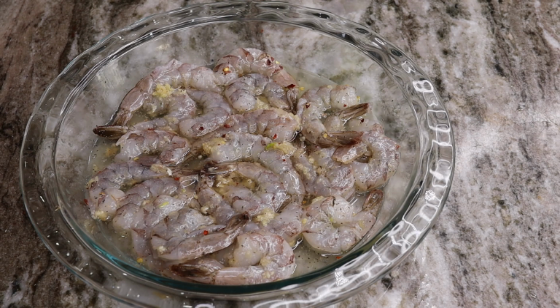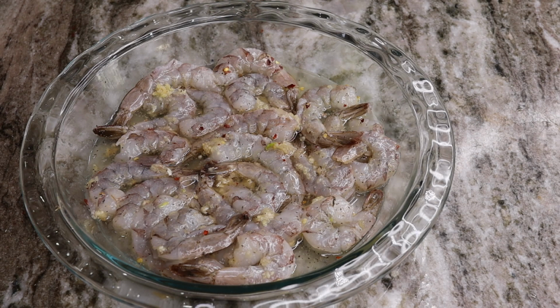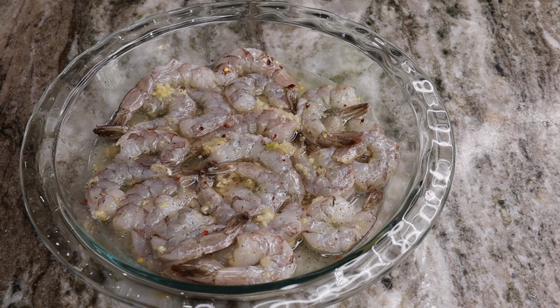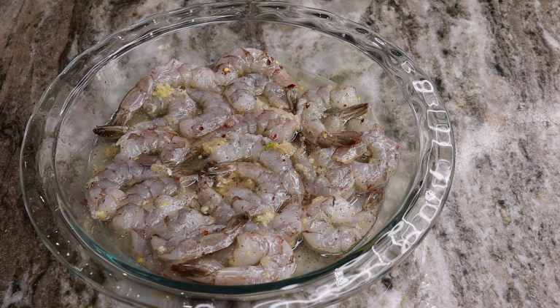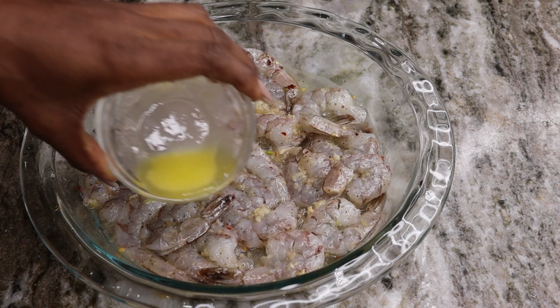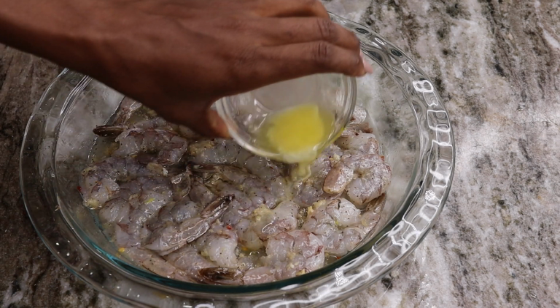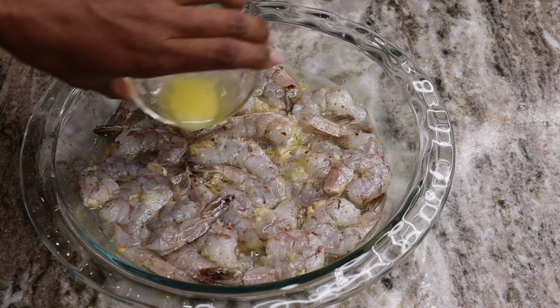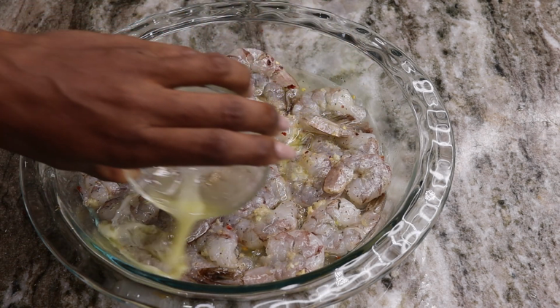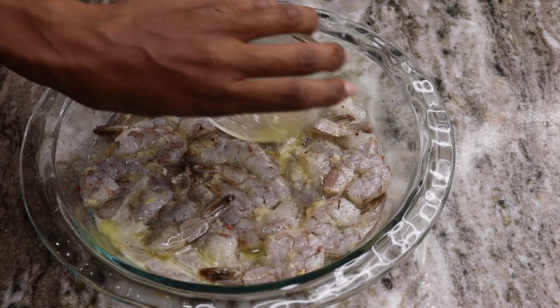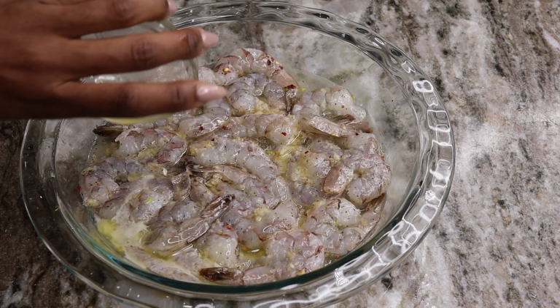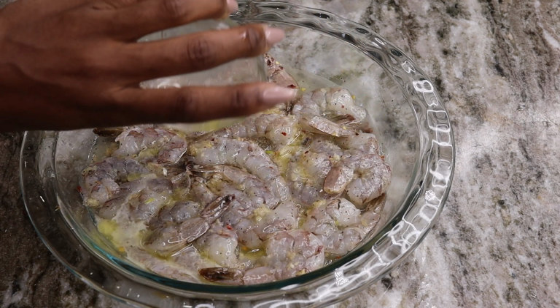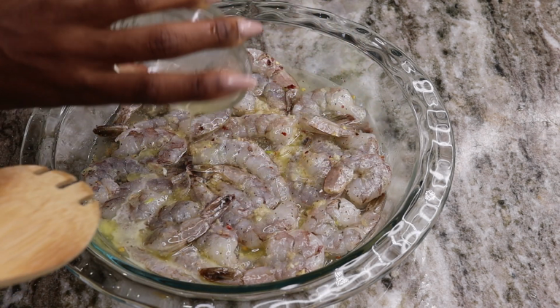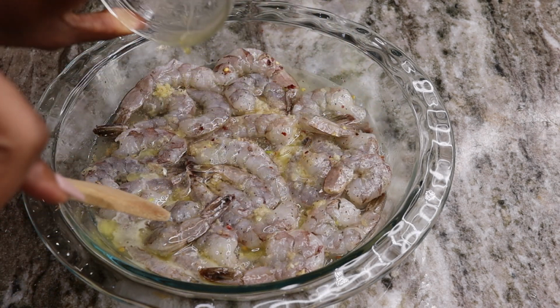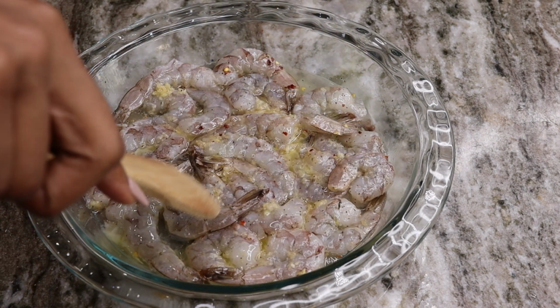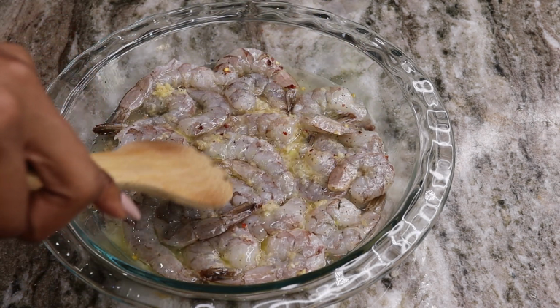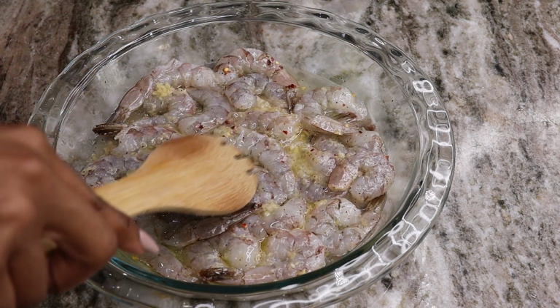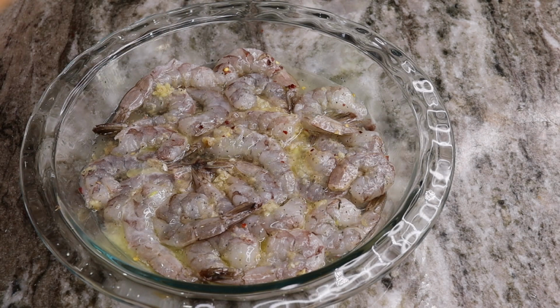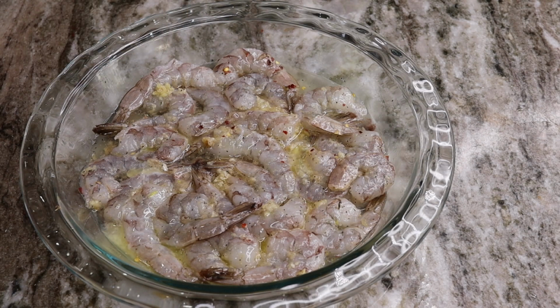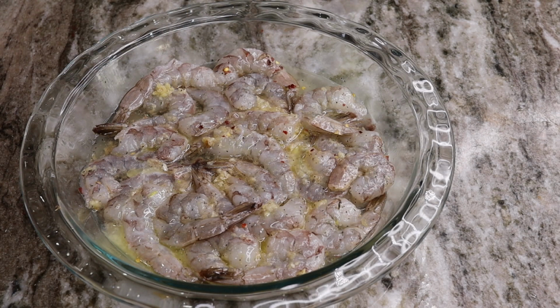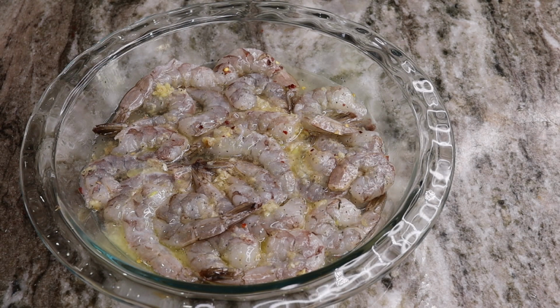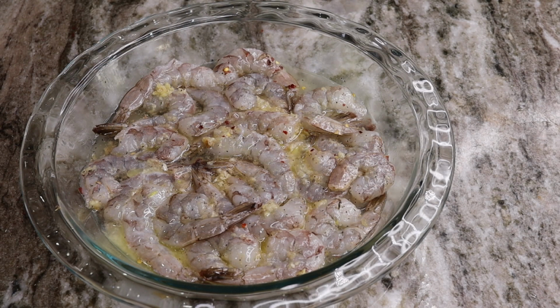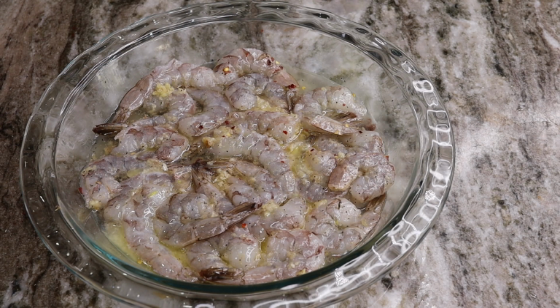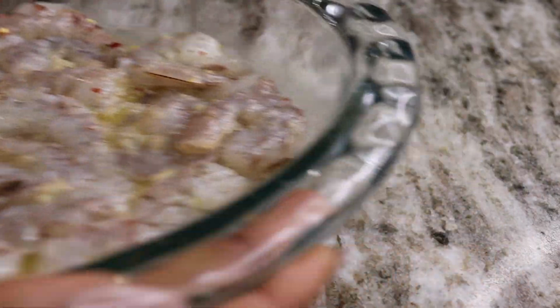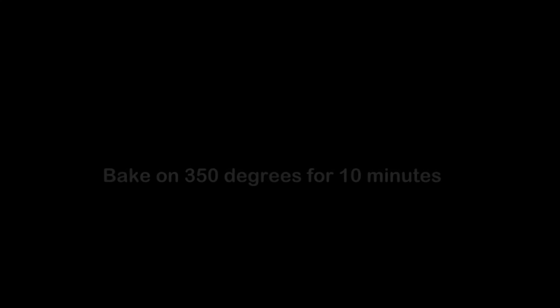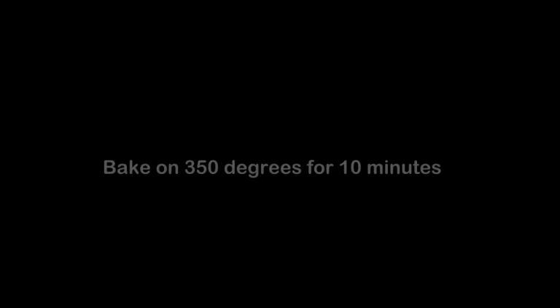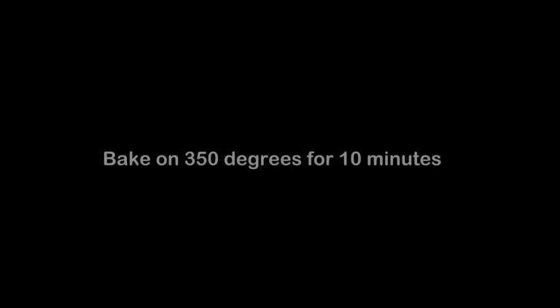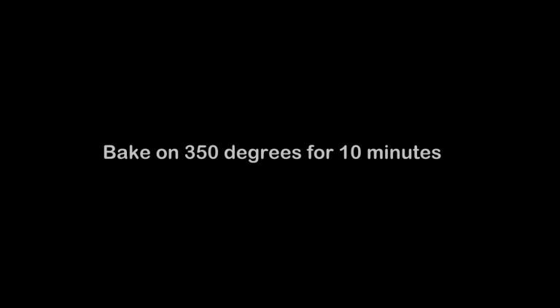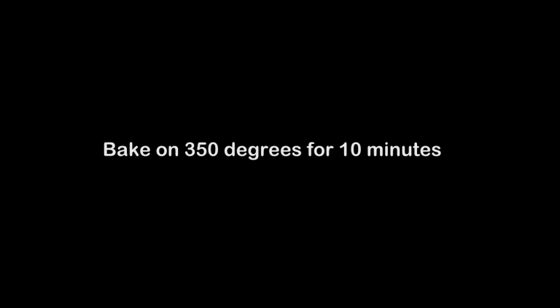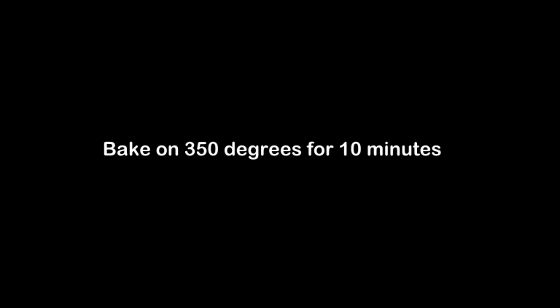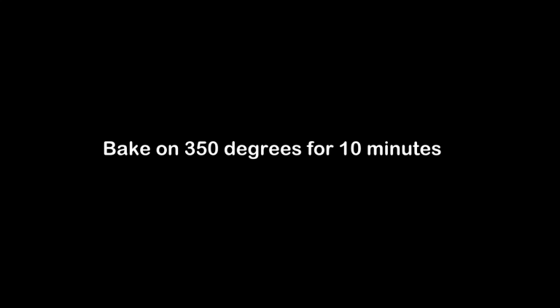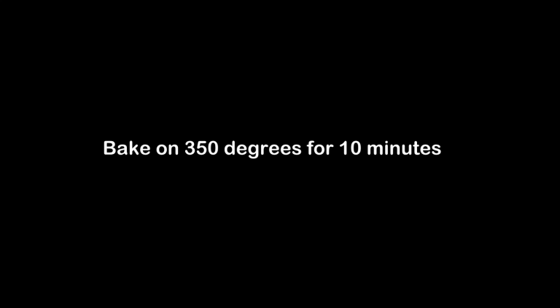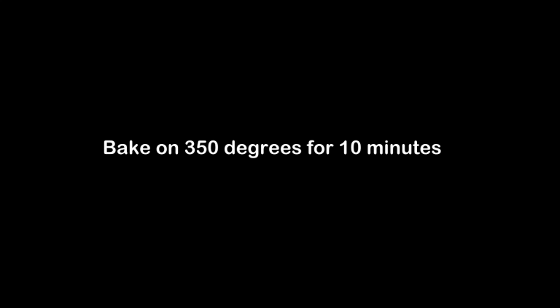Now we're going to squeeze some lemon juice and pour the remaining butter in, stir it, and bake this for about 10 minutes at 350 degrees.